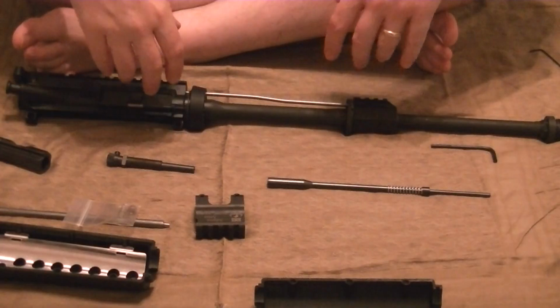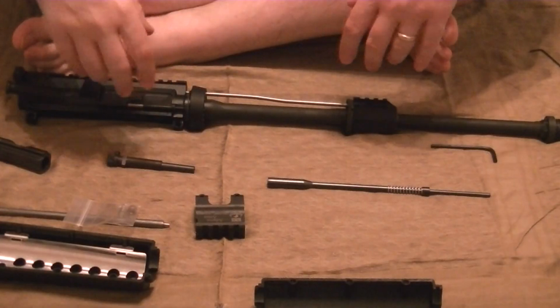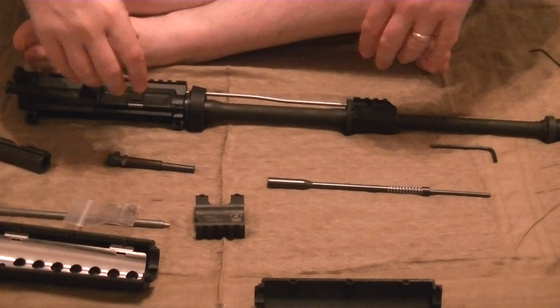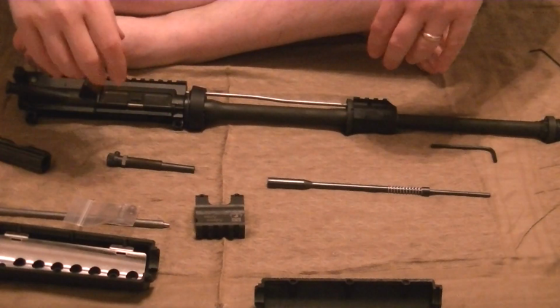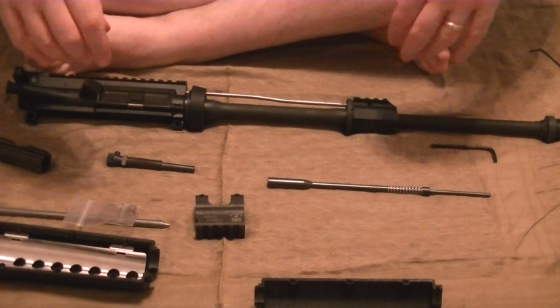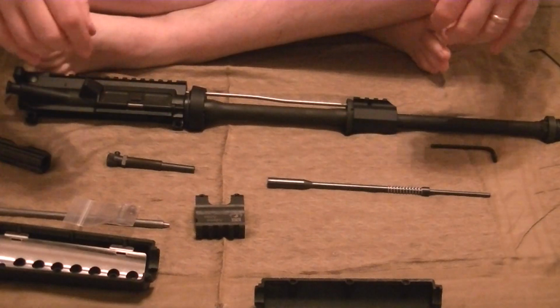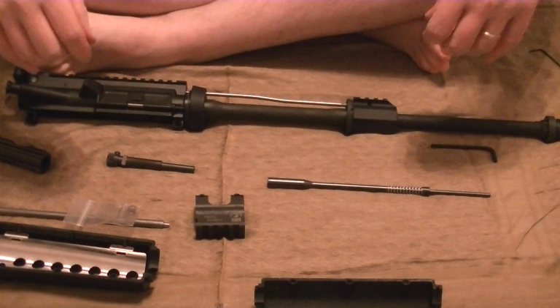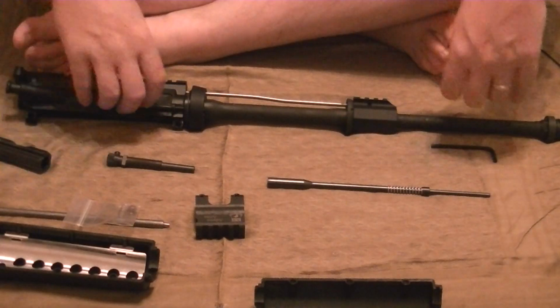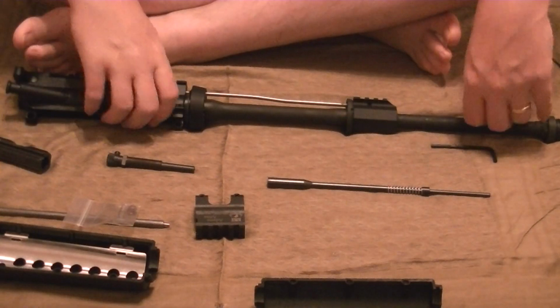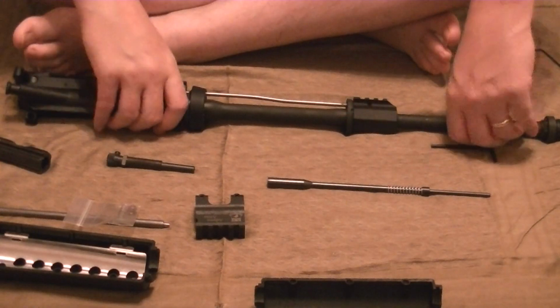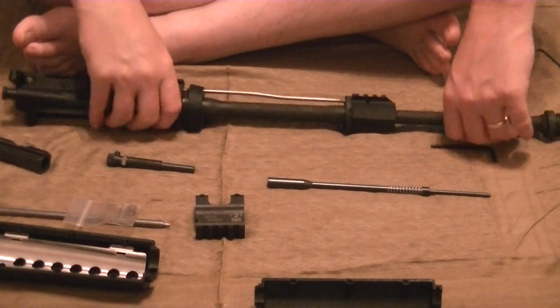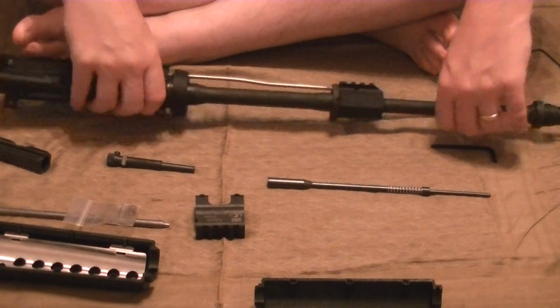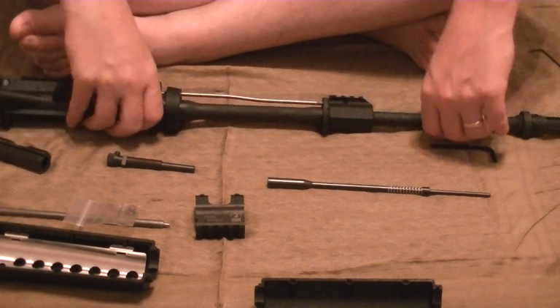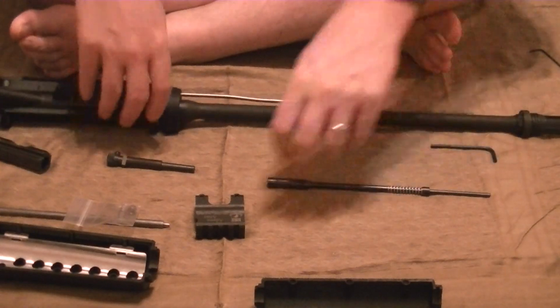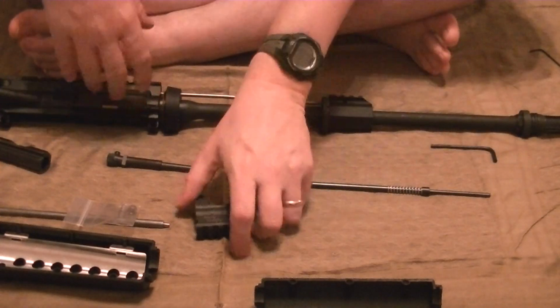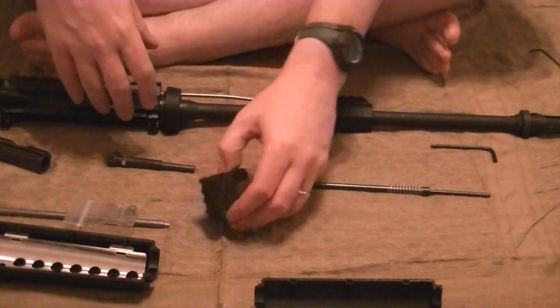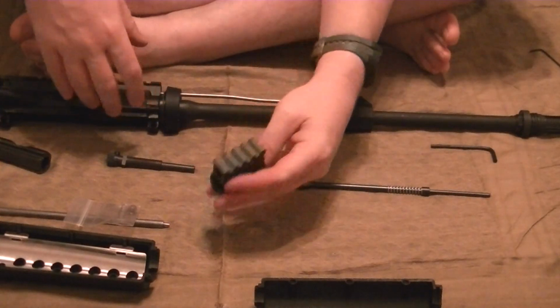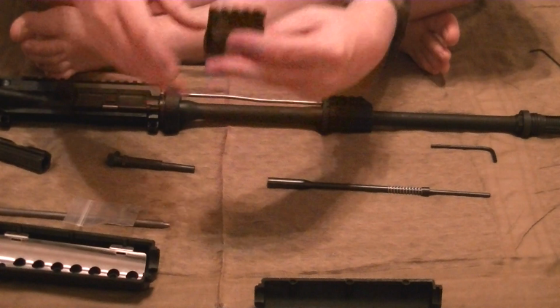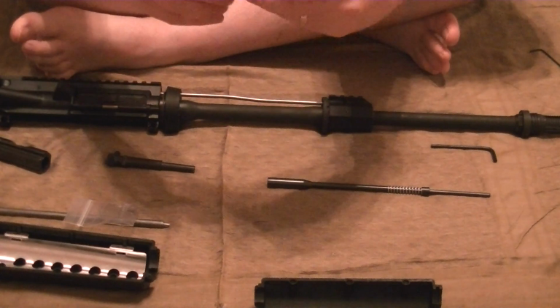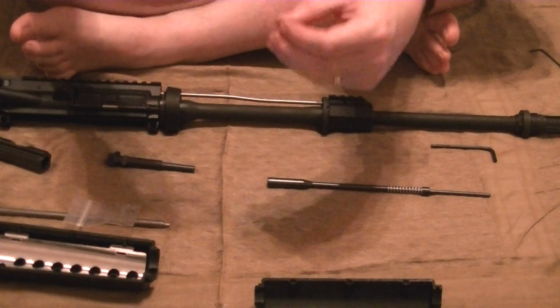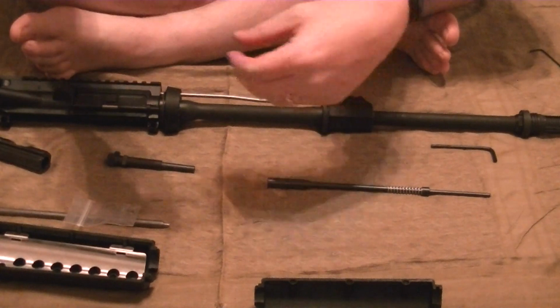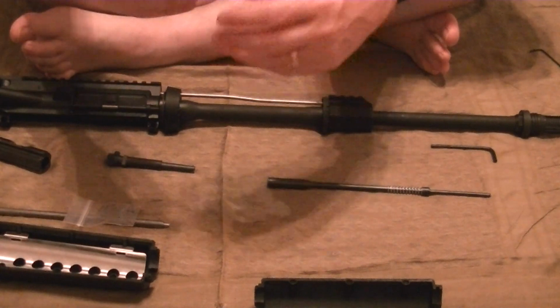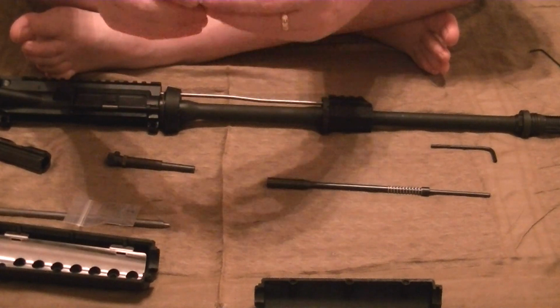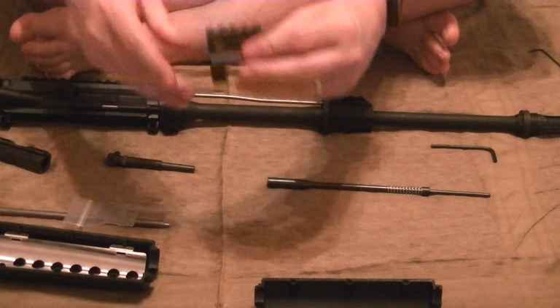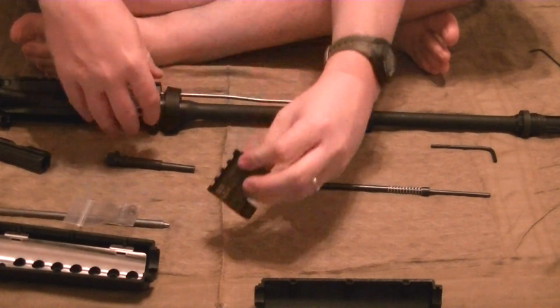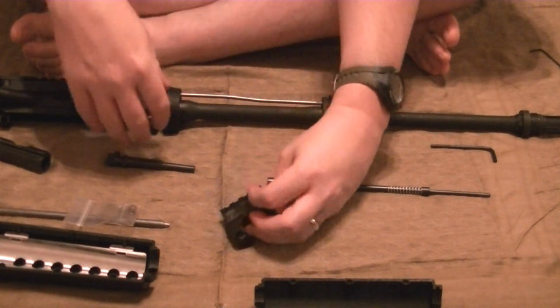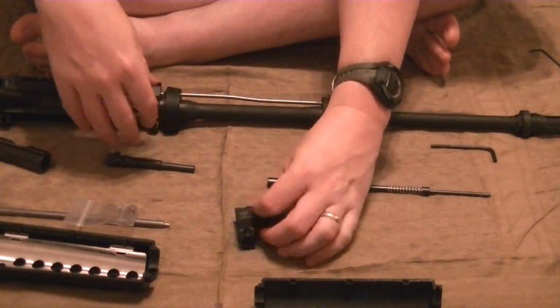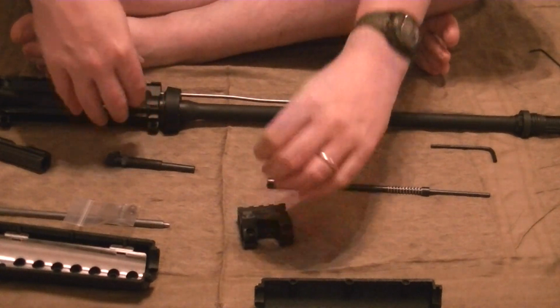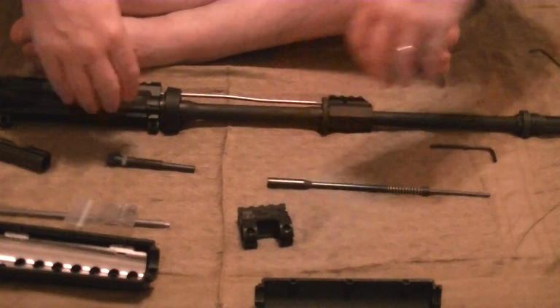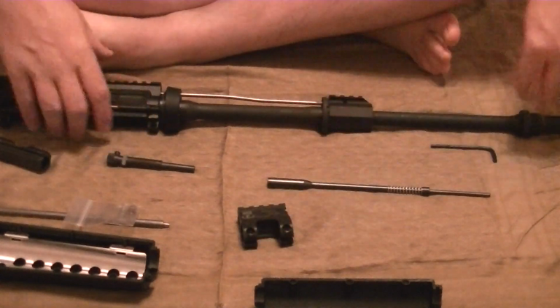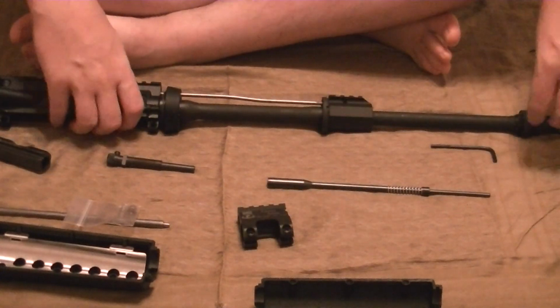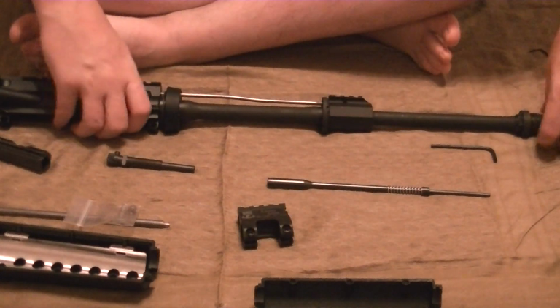Alright YouTube, today I am going to install my new Adams Arms gas piston system on one of my AR-15s.